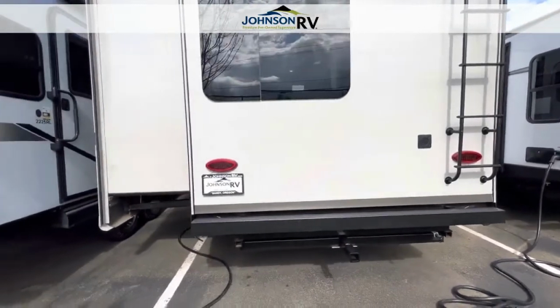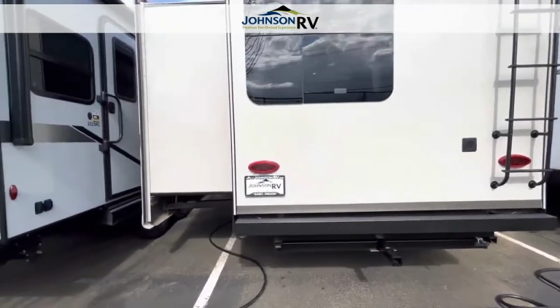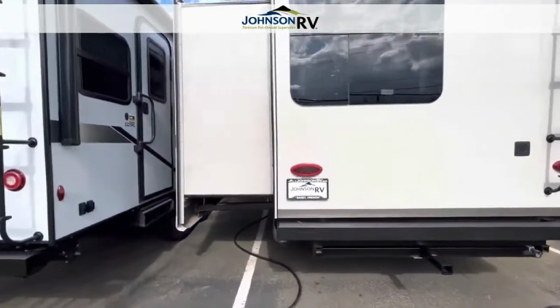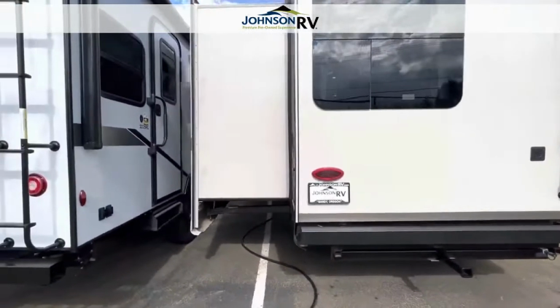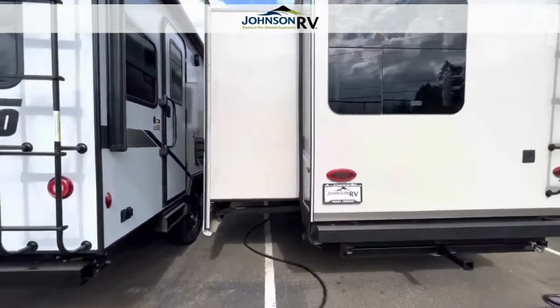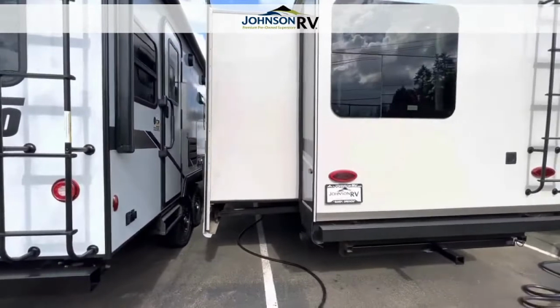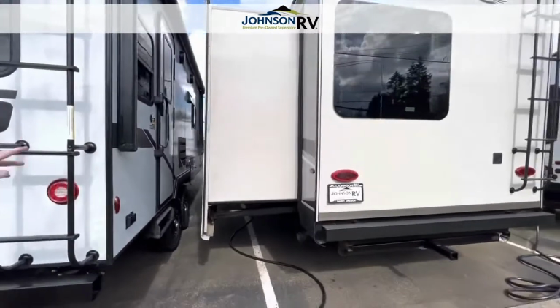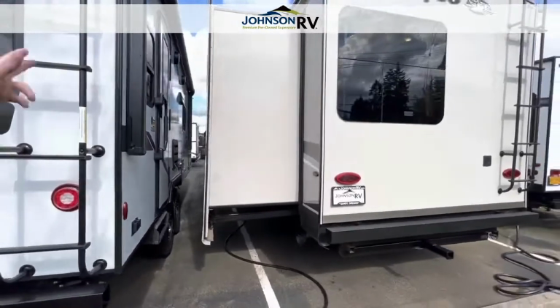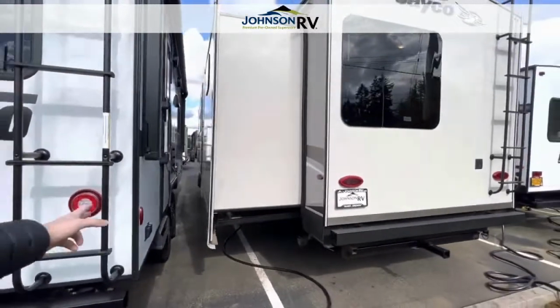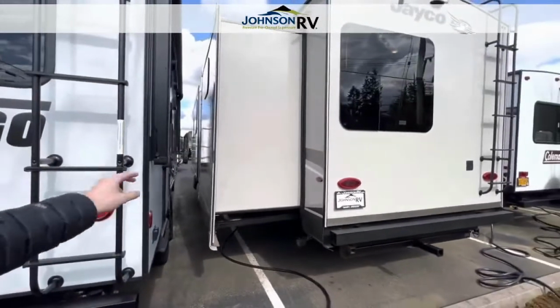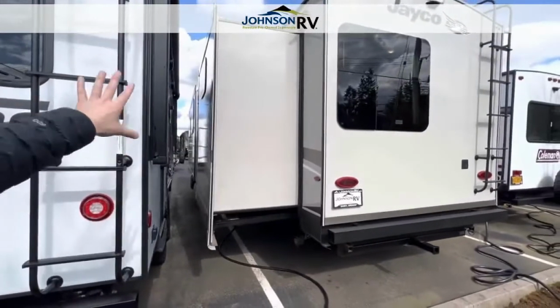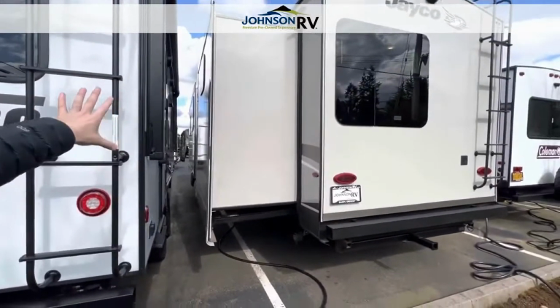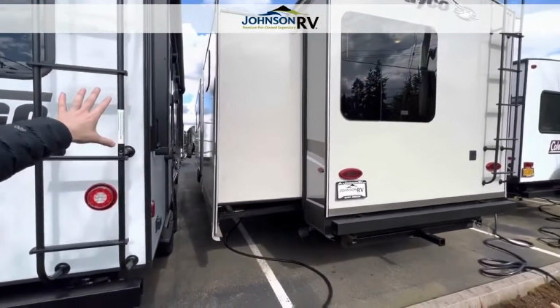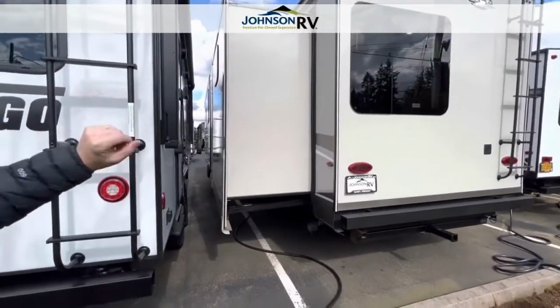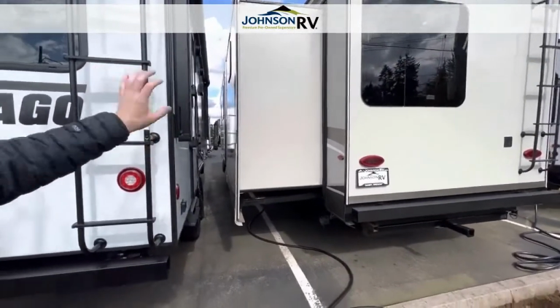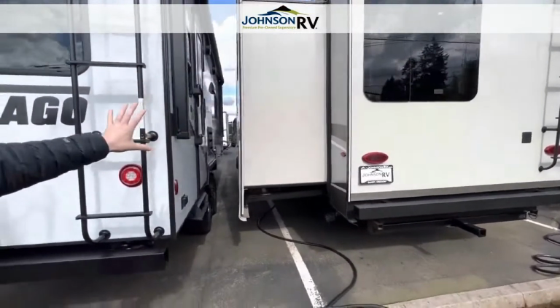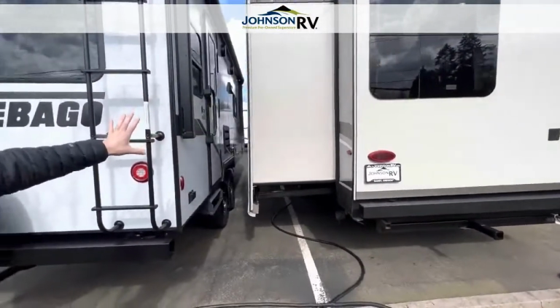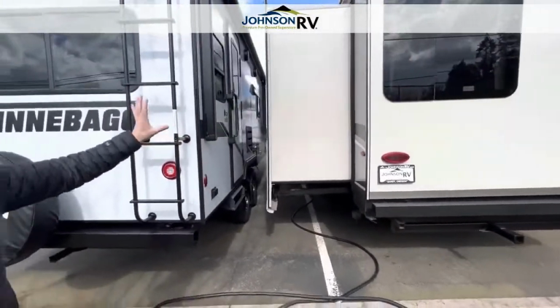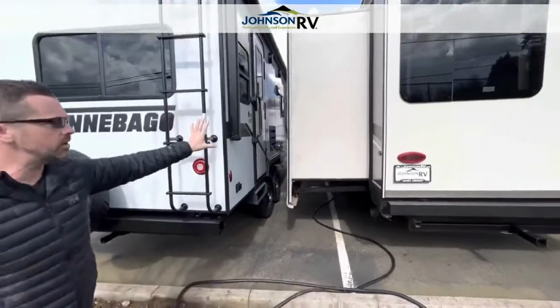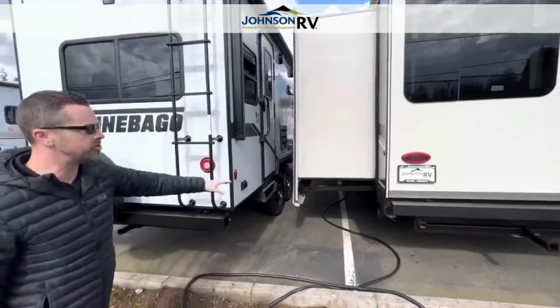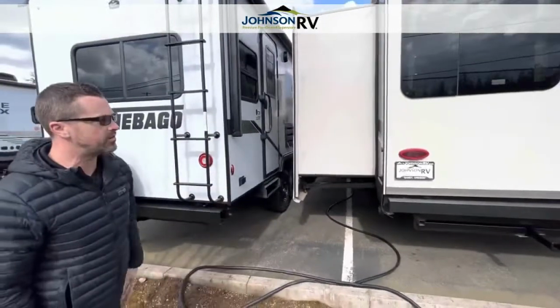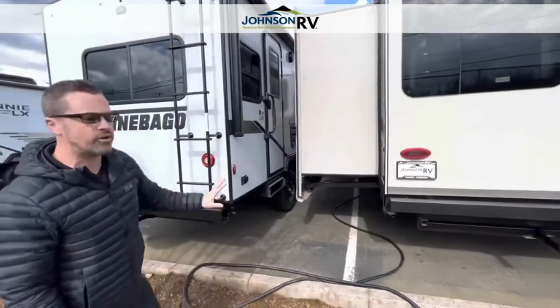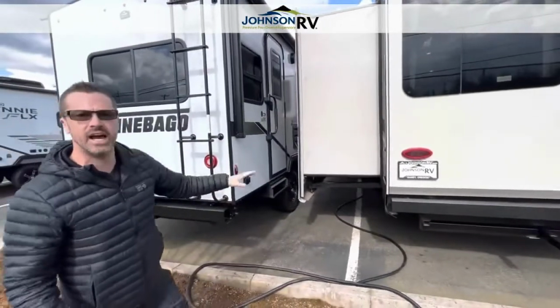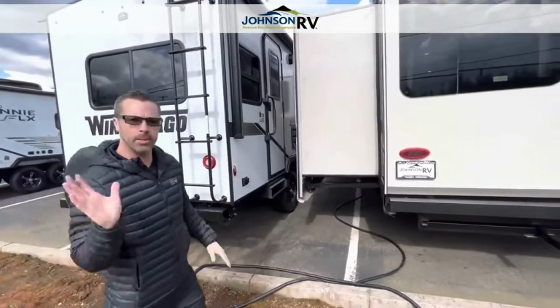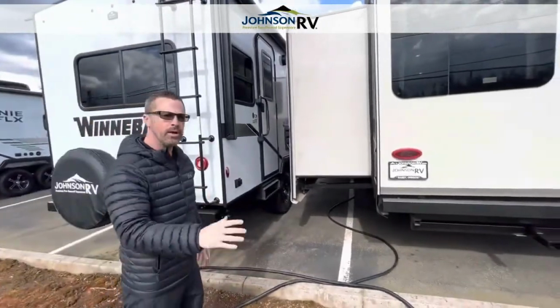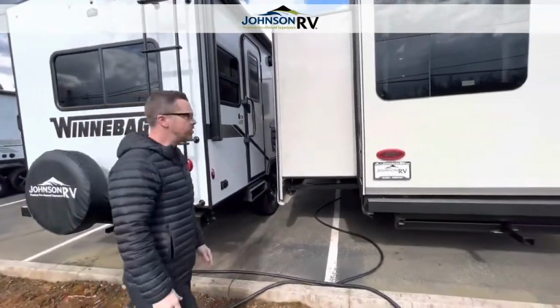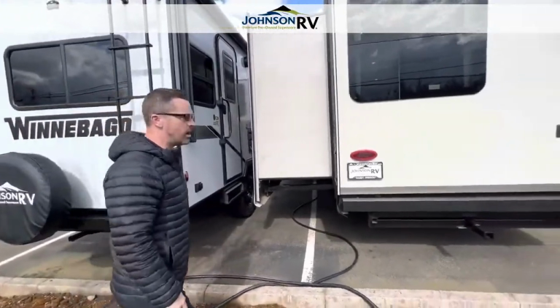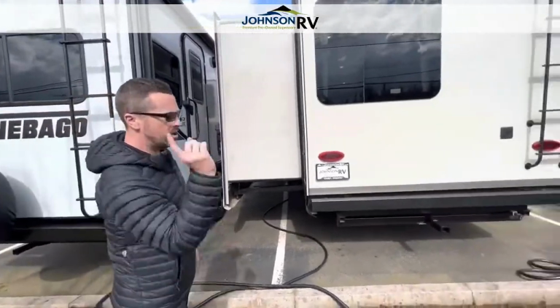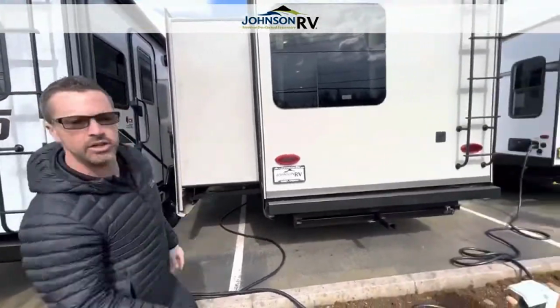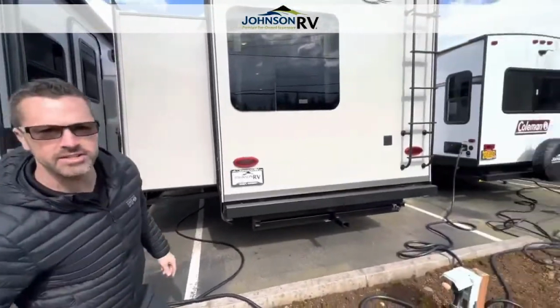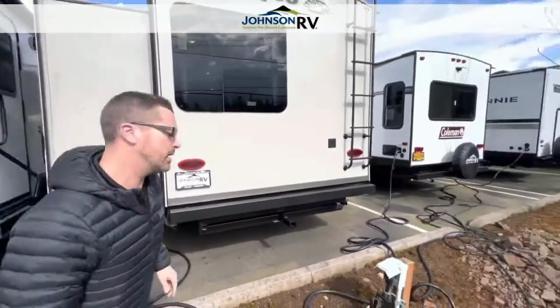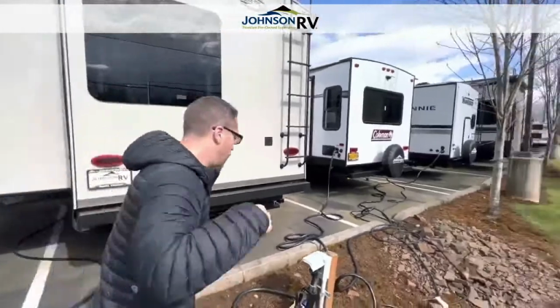You can see you've got two big slides on this side. We're a little confined for space so we're not going to walk all the way through there, but all of your utilities are conveniently placed on your driver's side for easy access when you pull into your campground. Let's go take a look at the inside — follow me.